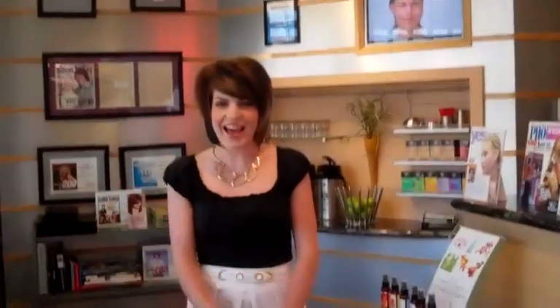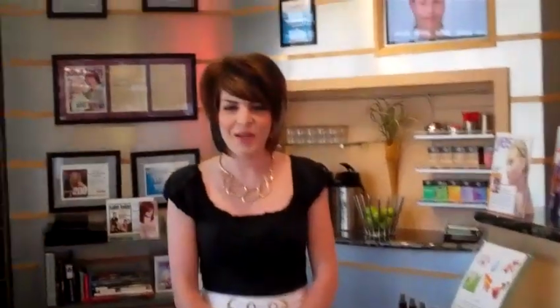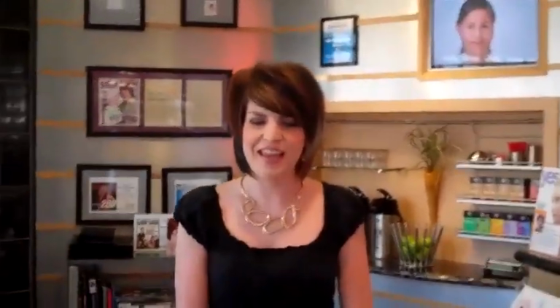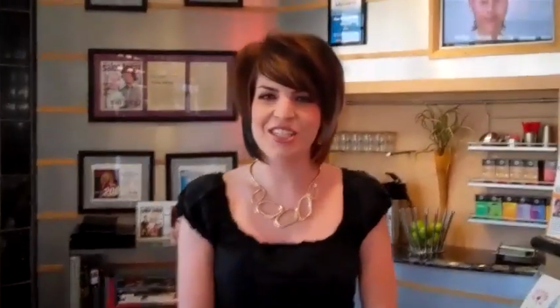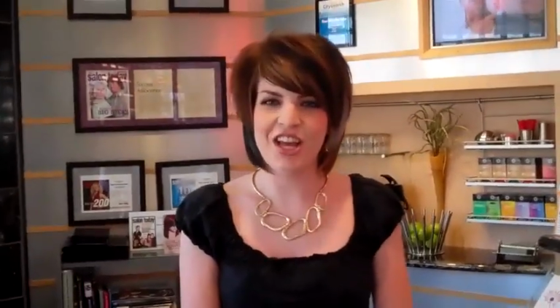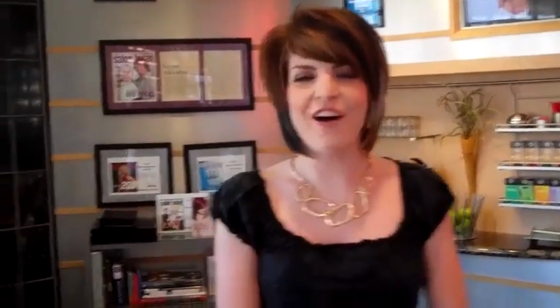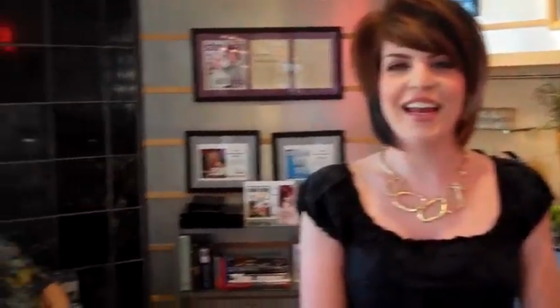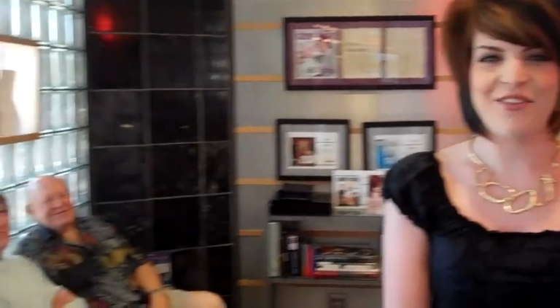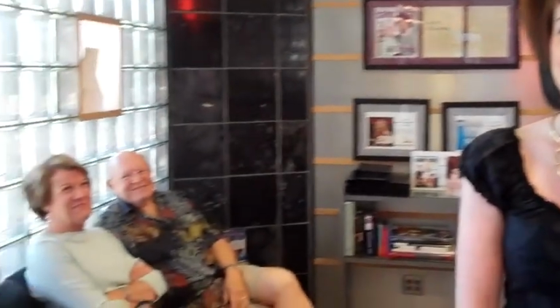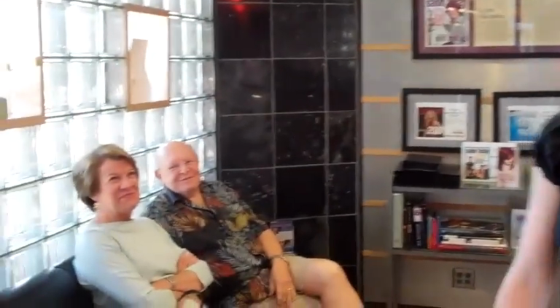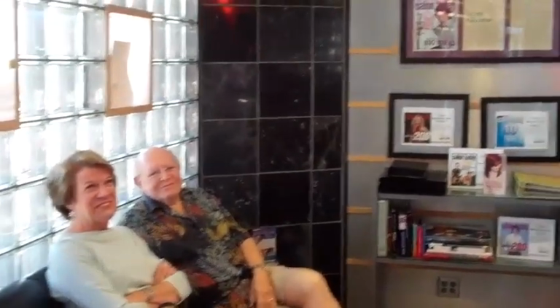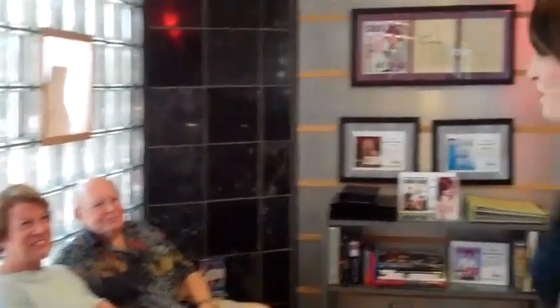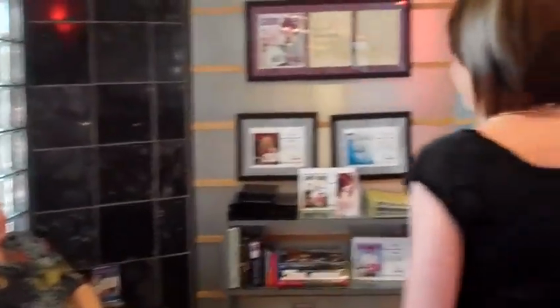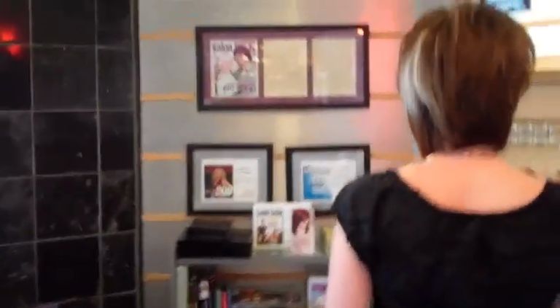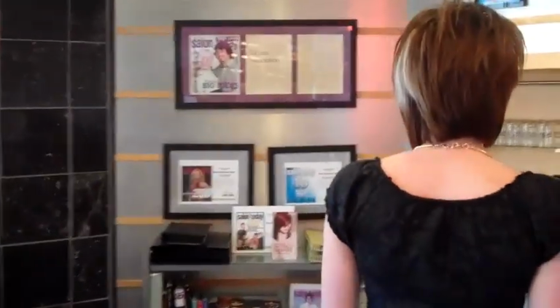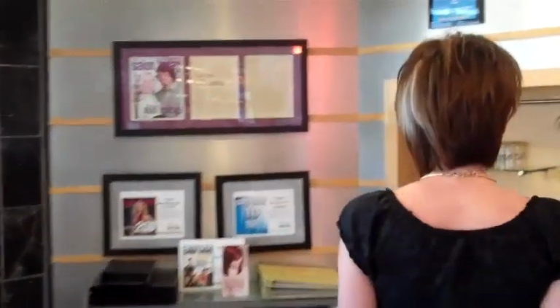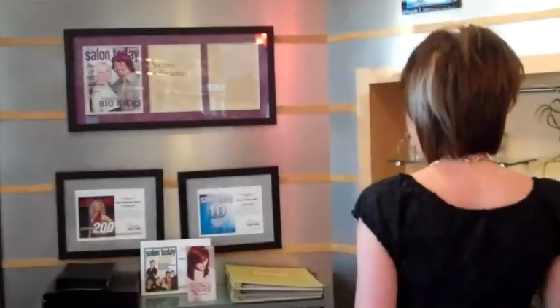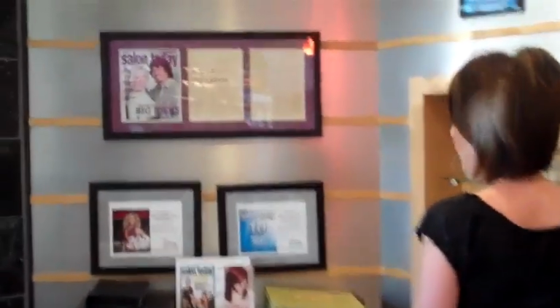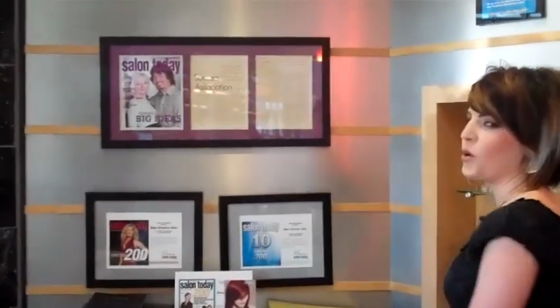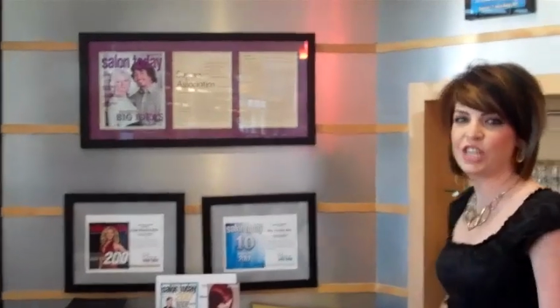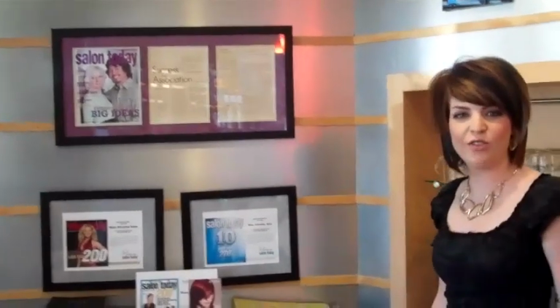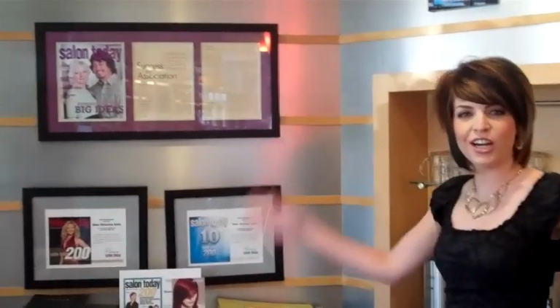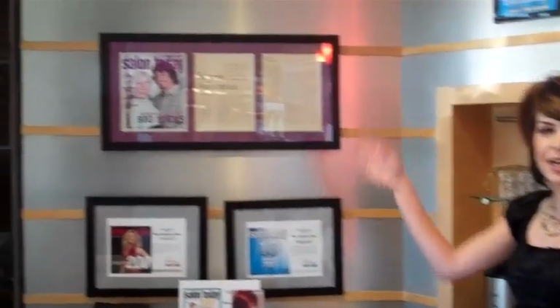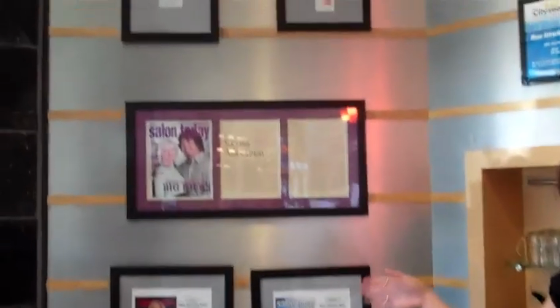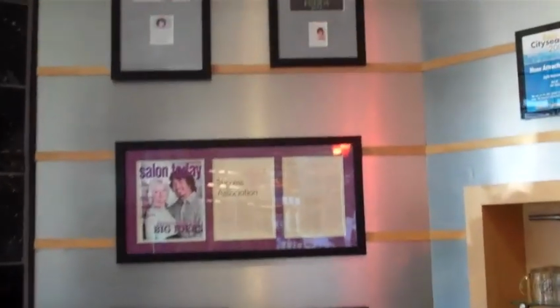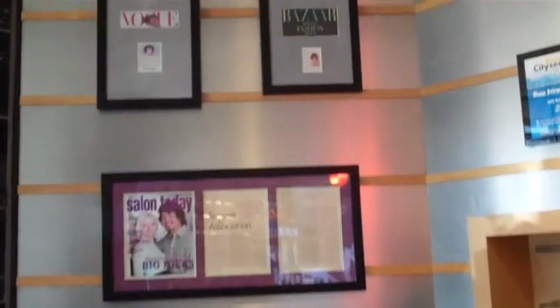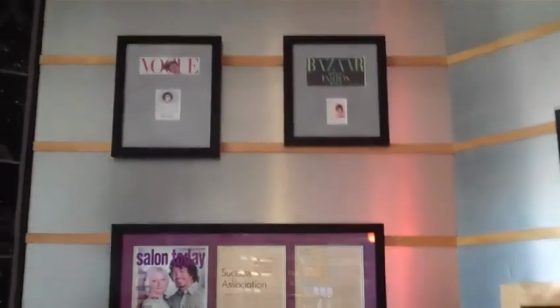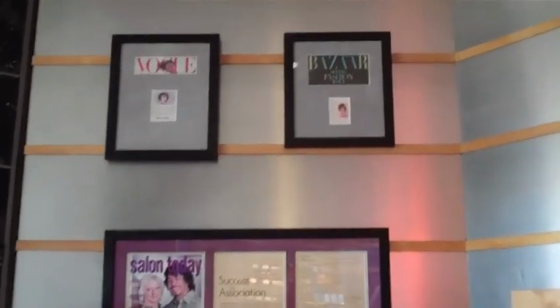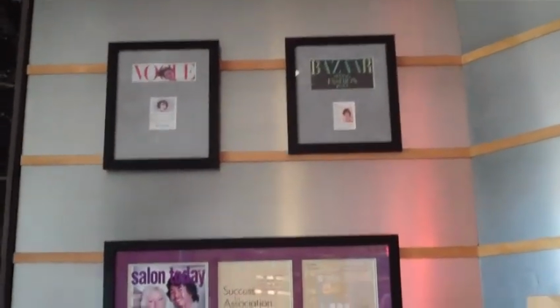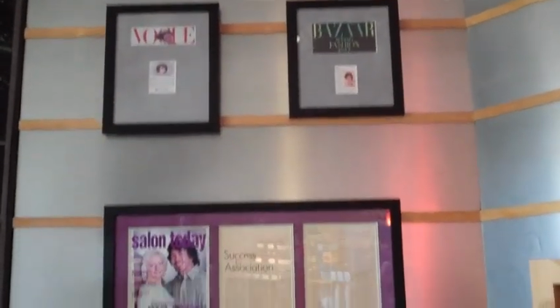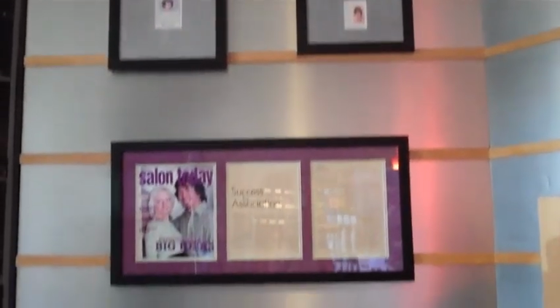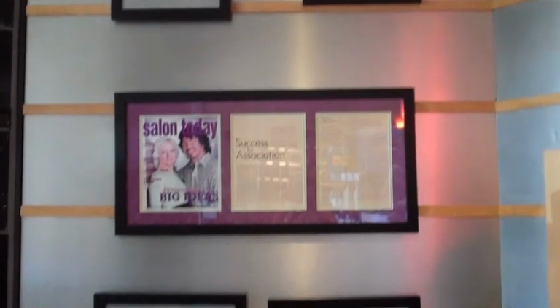Hi, welcome to Main Attractions Salon. Follow me and I can give you a tour. We're going to start right over here — this is going to be our media wall, where you can find some magazines our salon has been featured in.